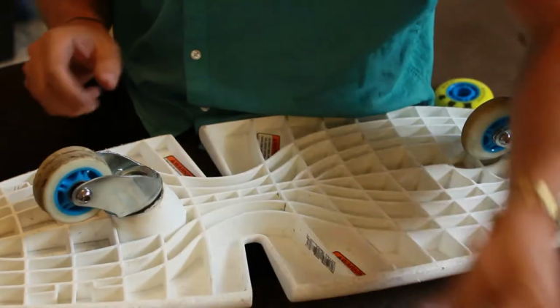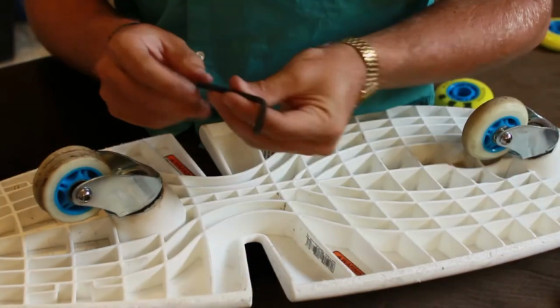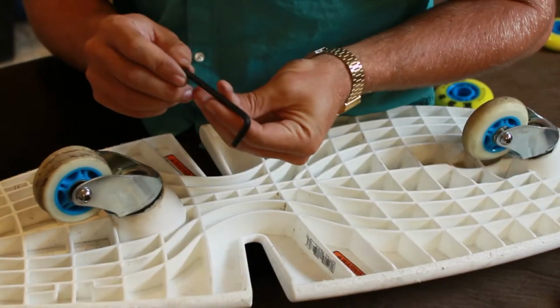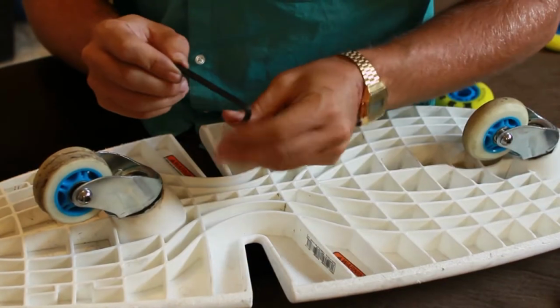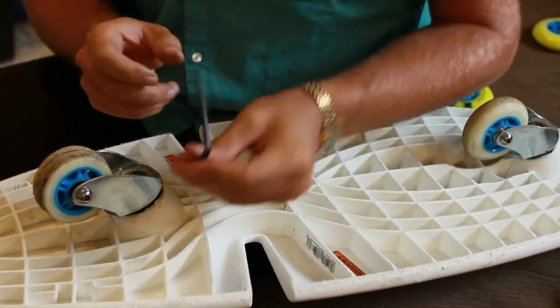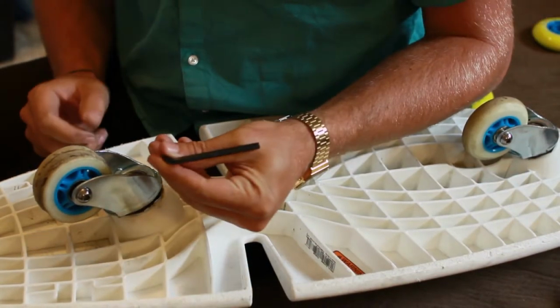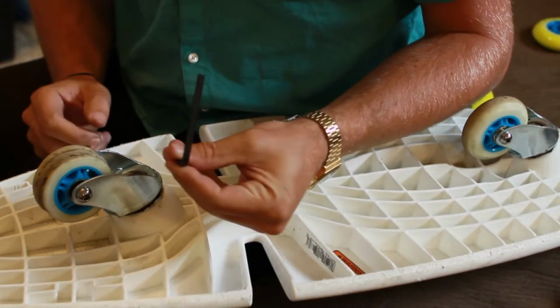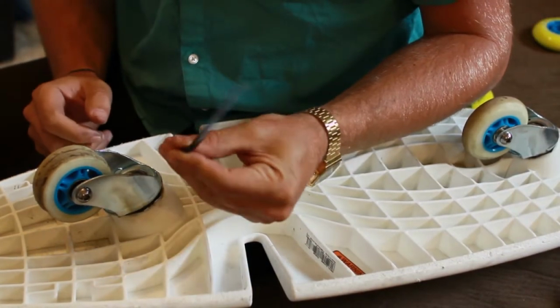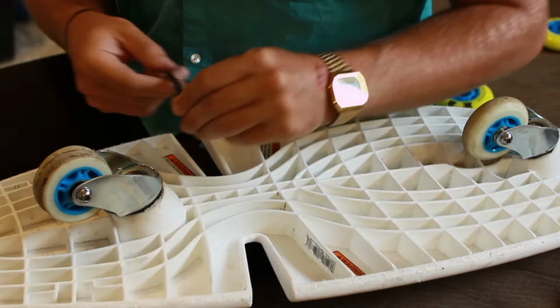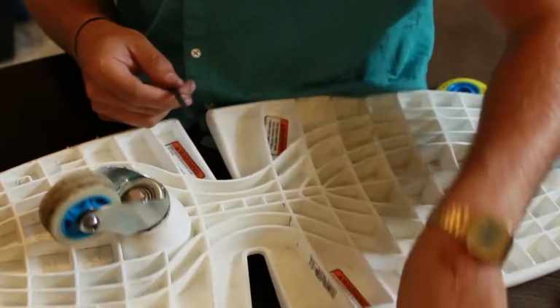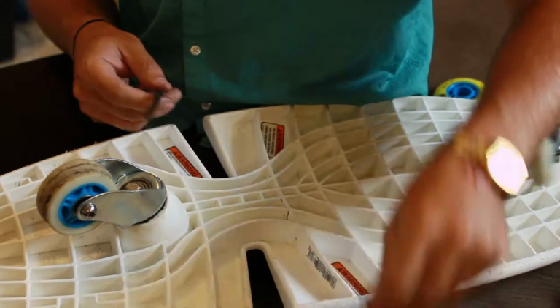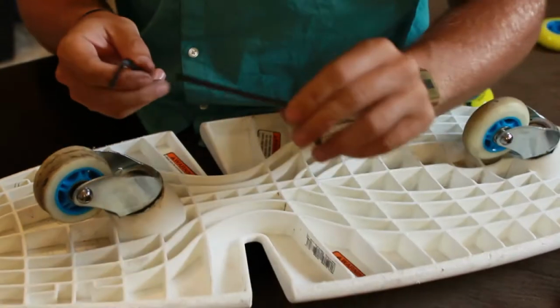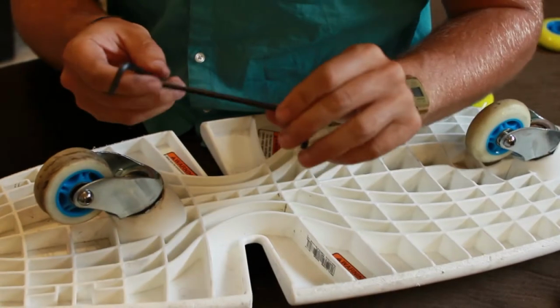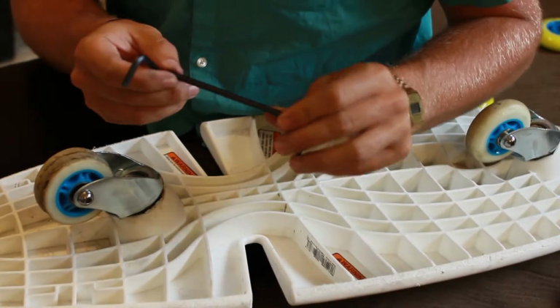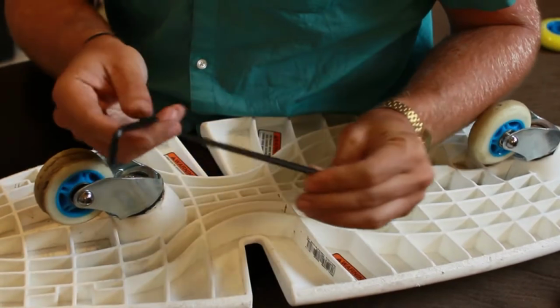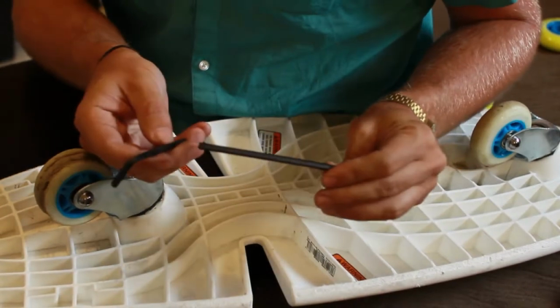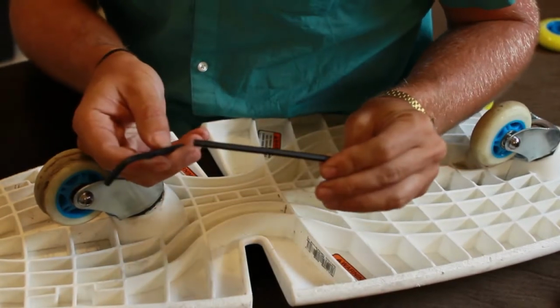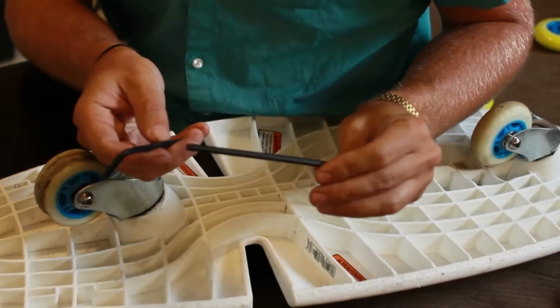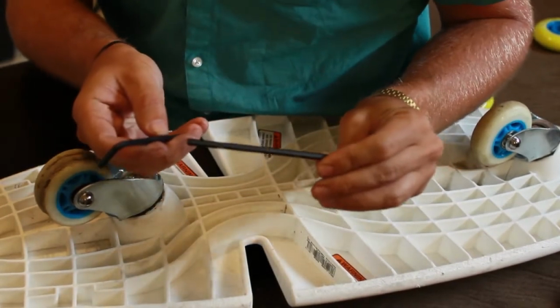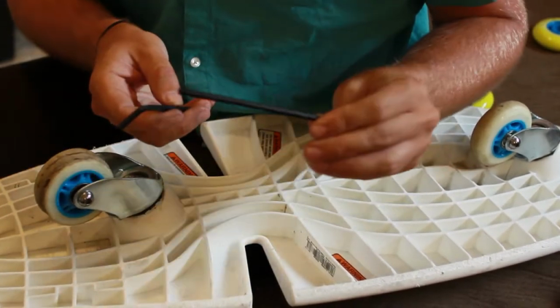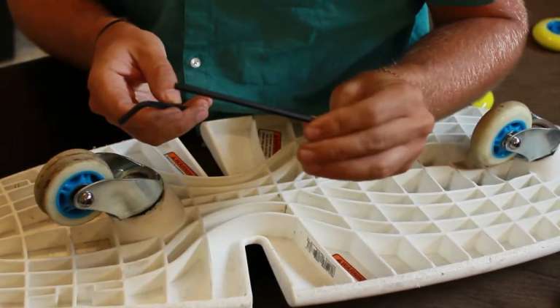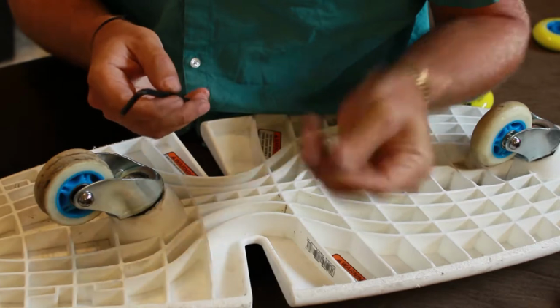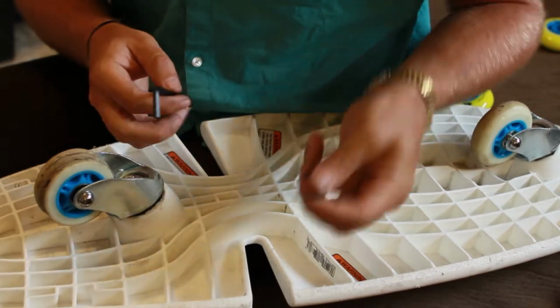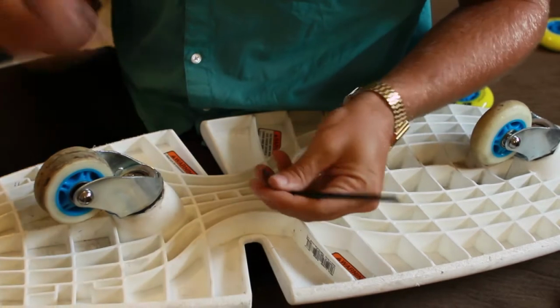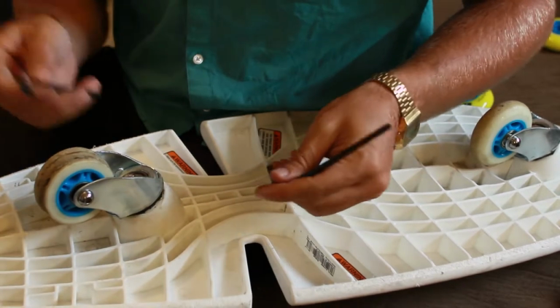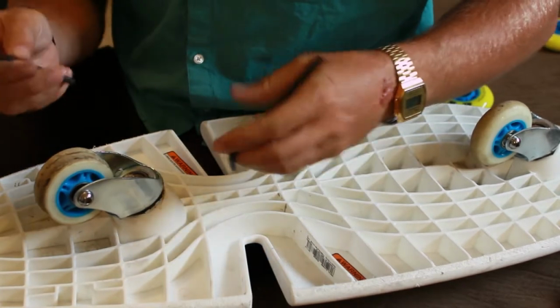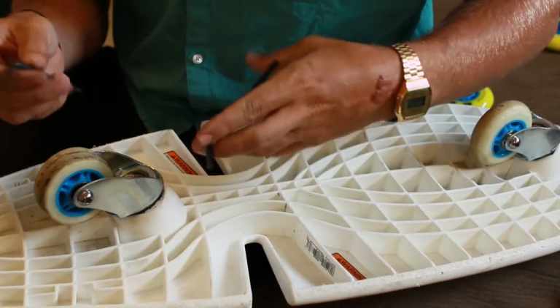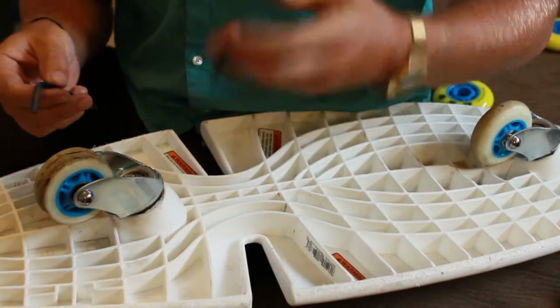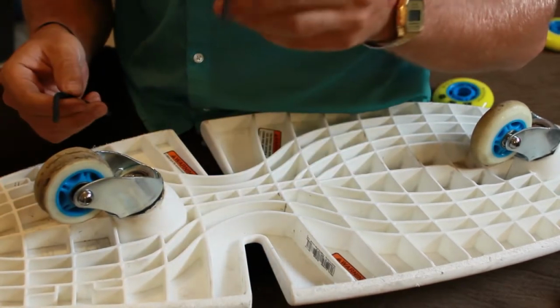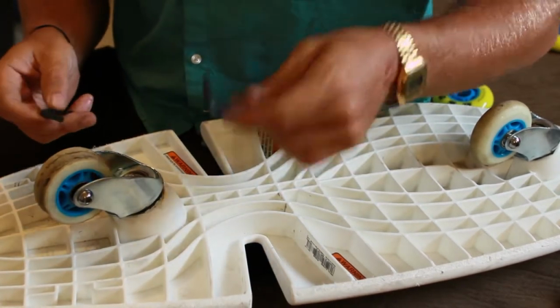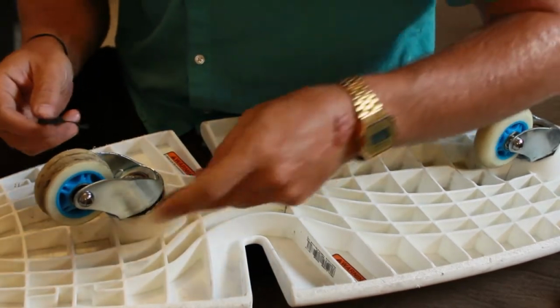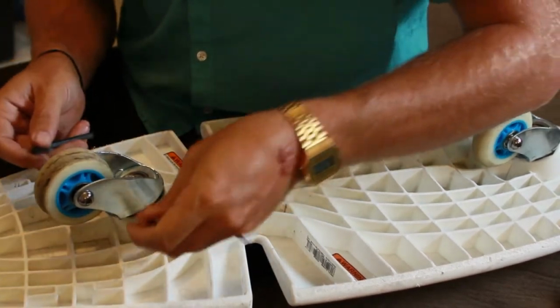It's a five millimeter Allen key. I don't have two fives, so I'm using a five millimeter Allen and then a three-sixteenths, which is the standard. Five millimeters is metric; three-sixteenths is standard.